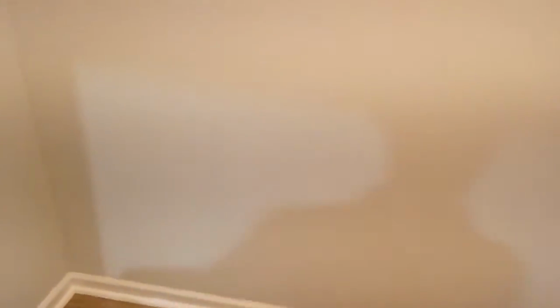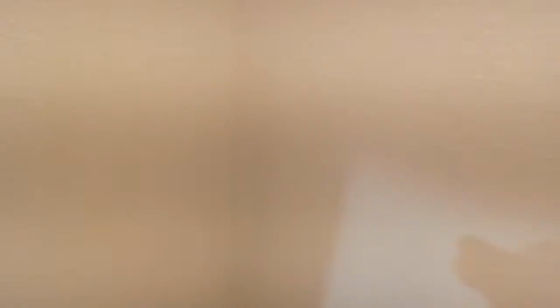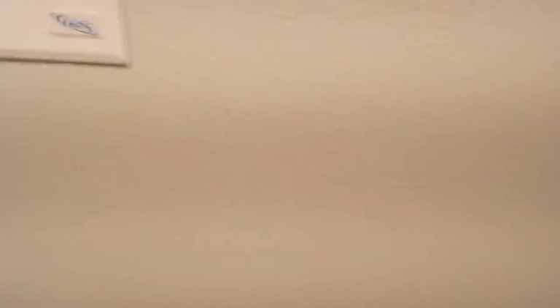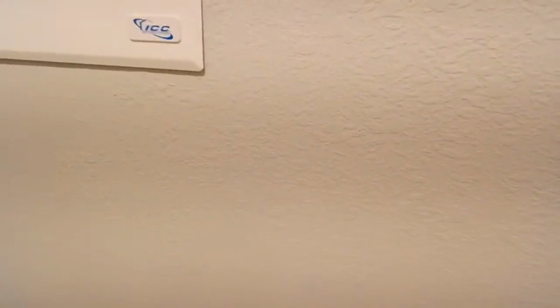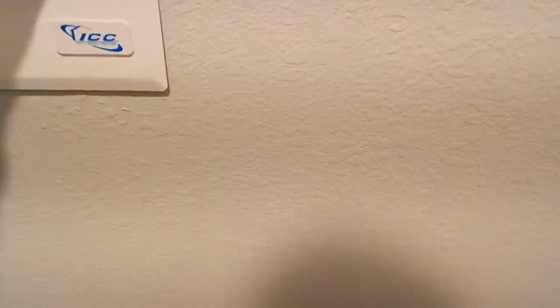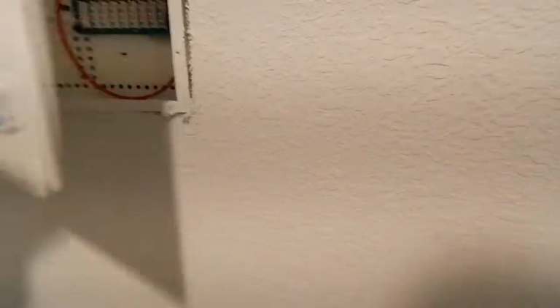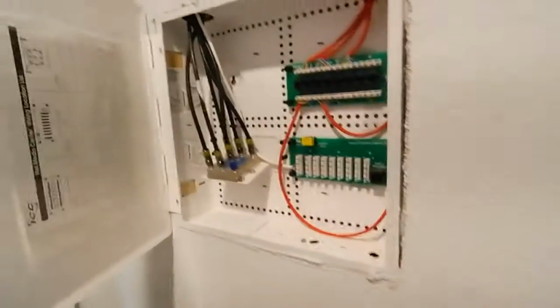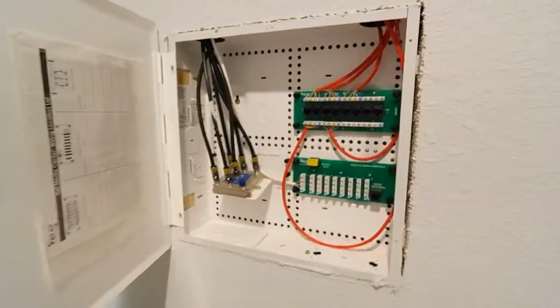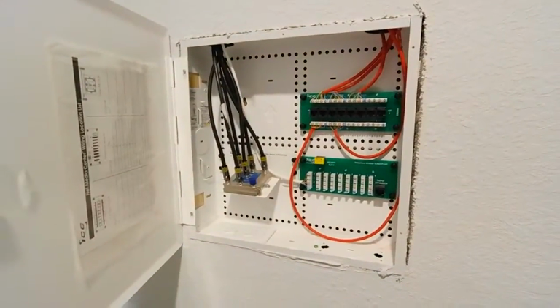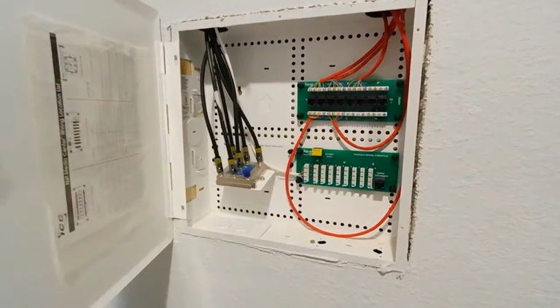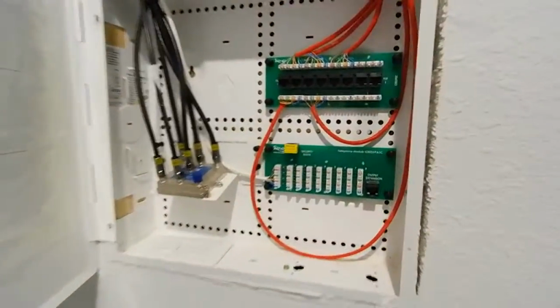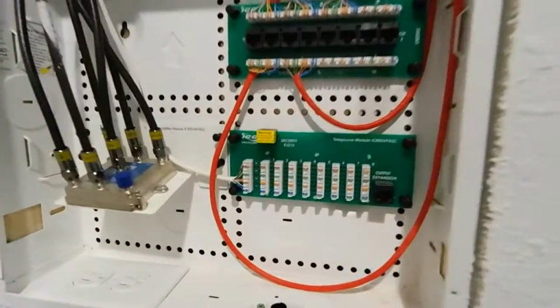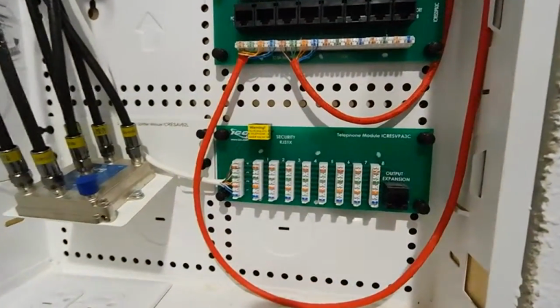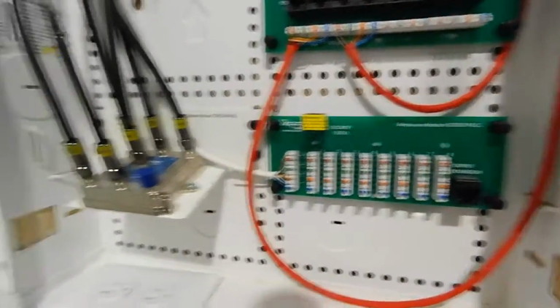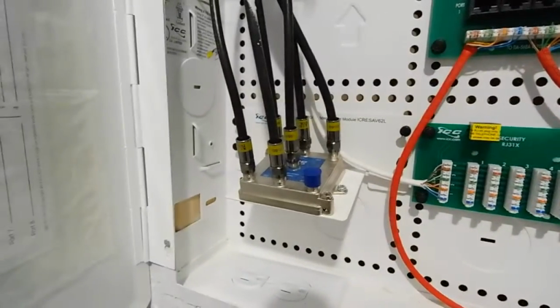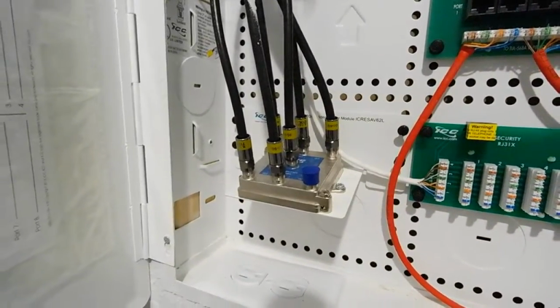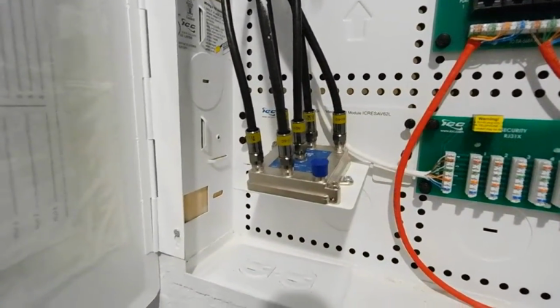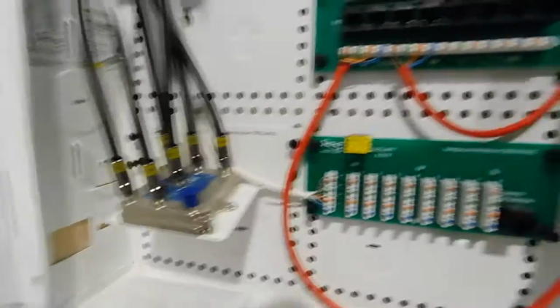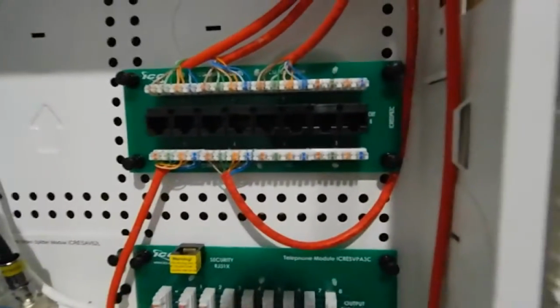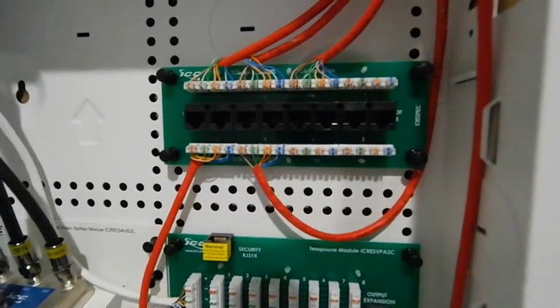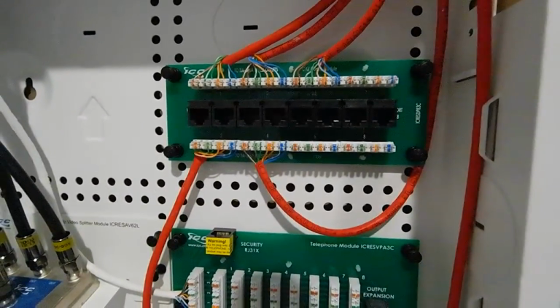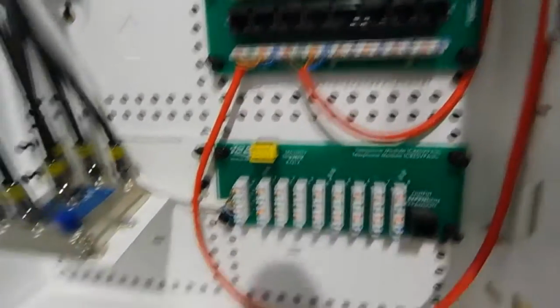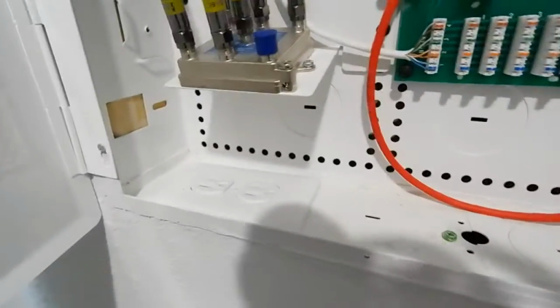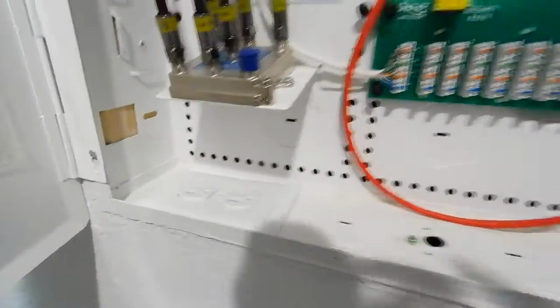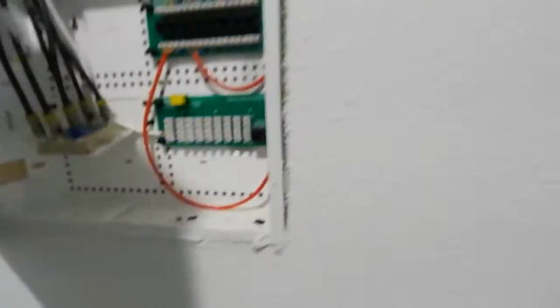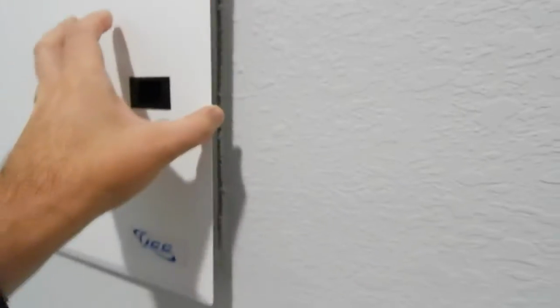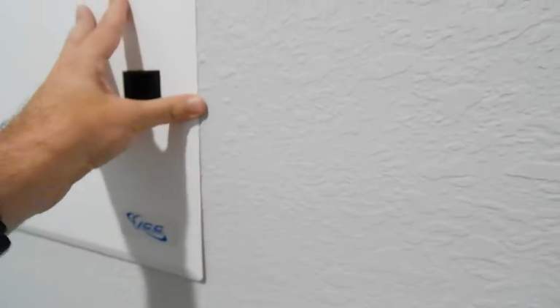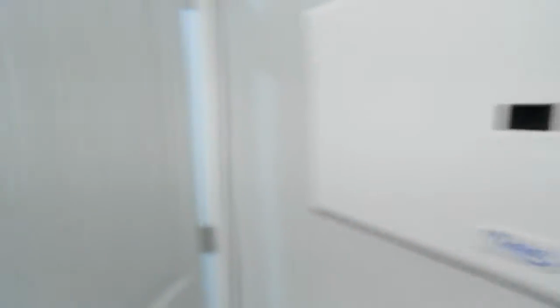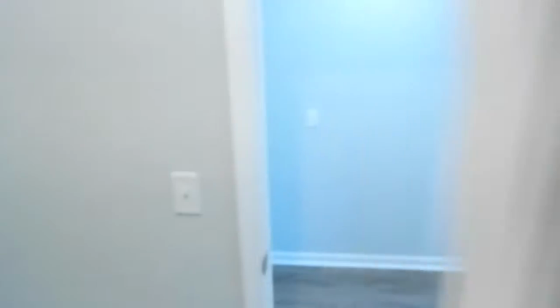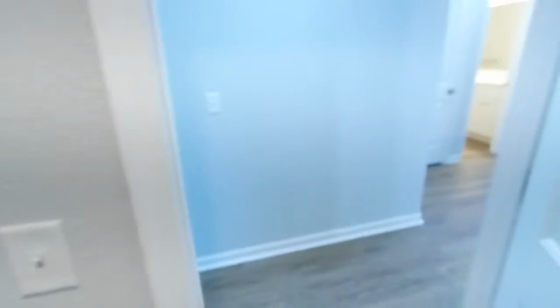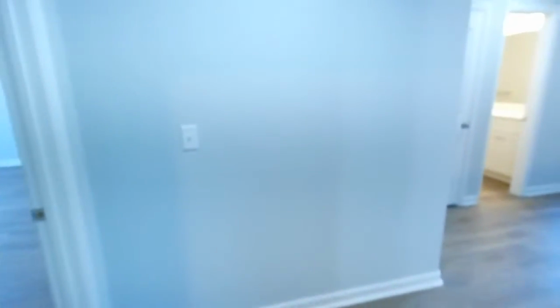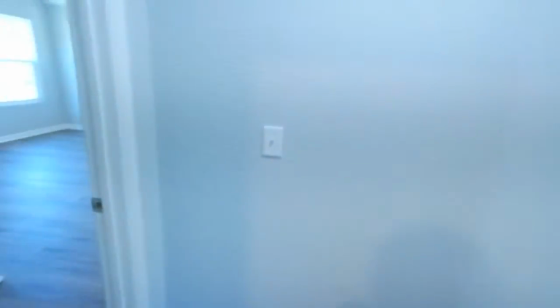I'm going to come in here to show you the wiring. You've got all your coax that runs throughout the house, and your Ethernet to get the direct feed for the internet instead of having to live off the Wi-Fi, which is pretty awesome.